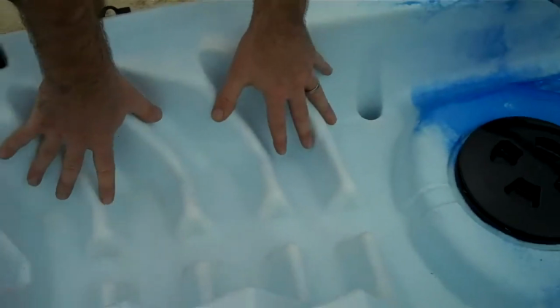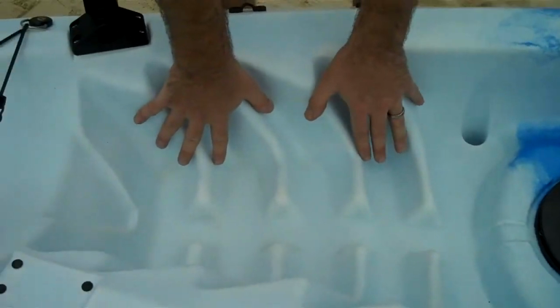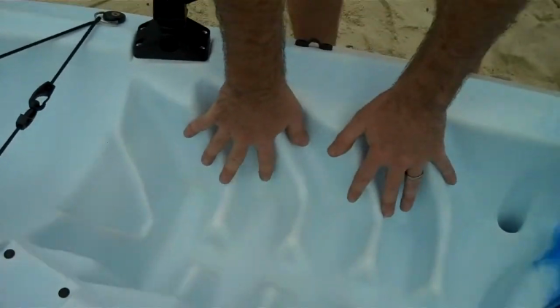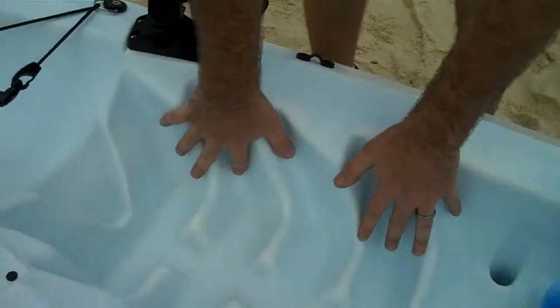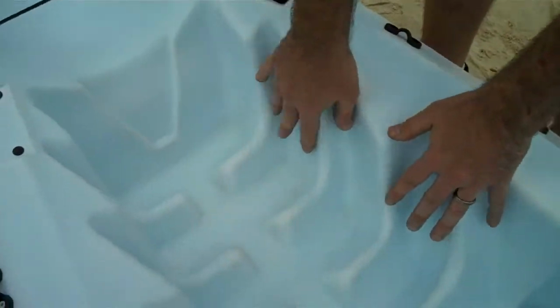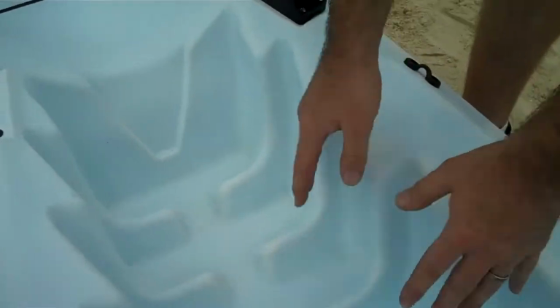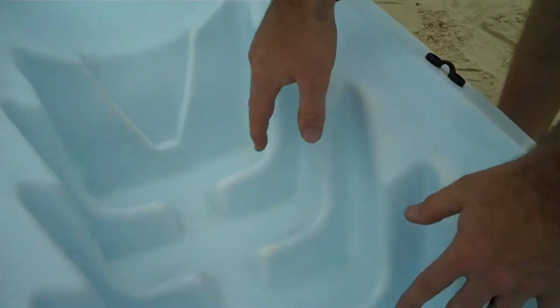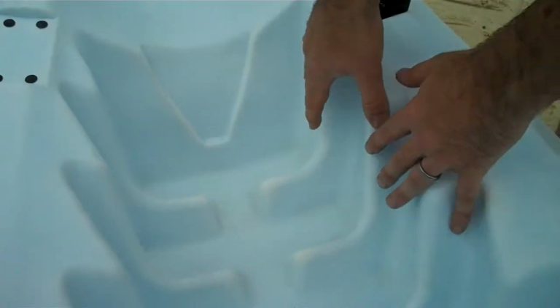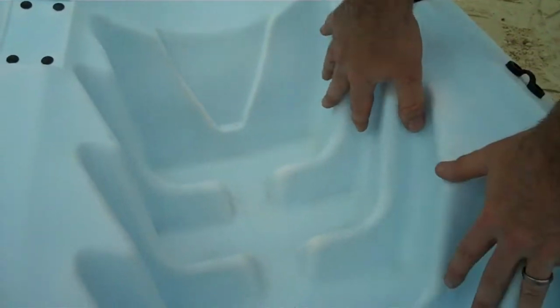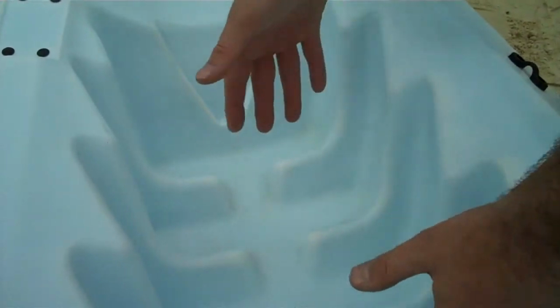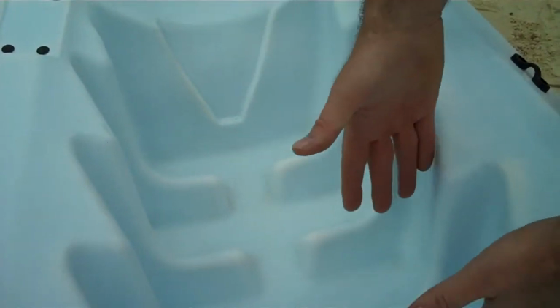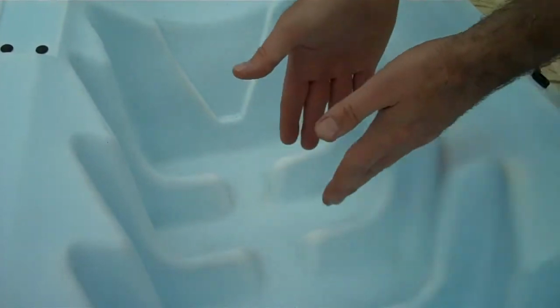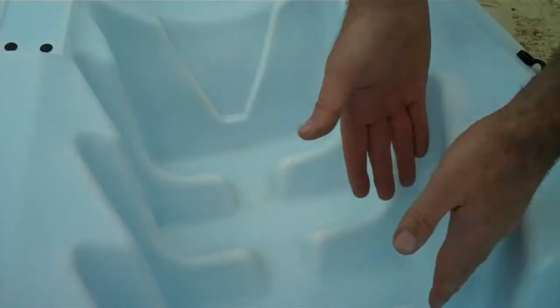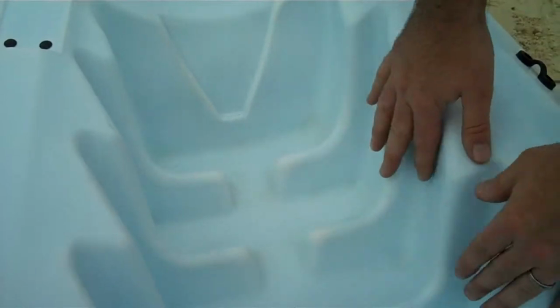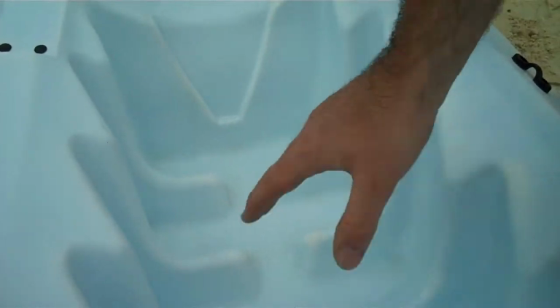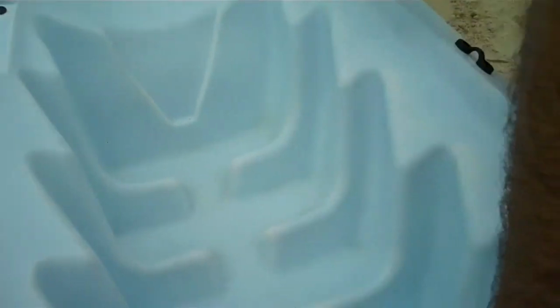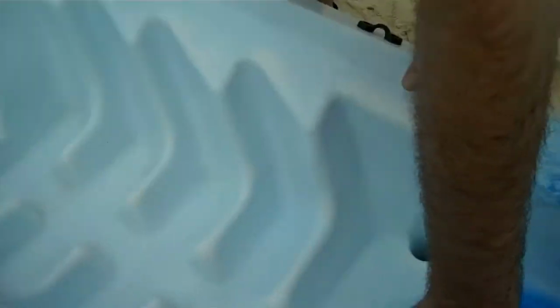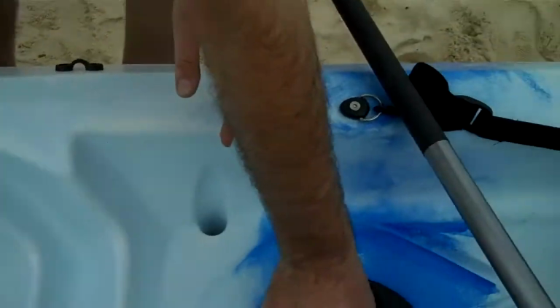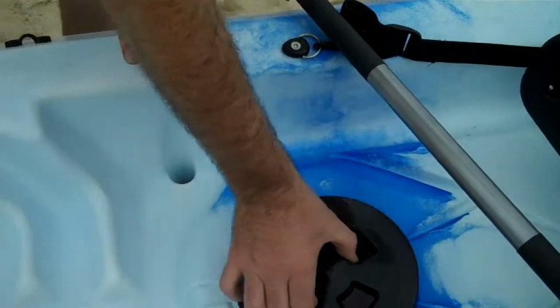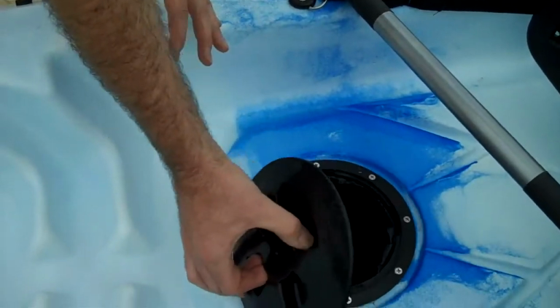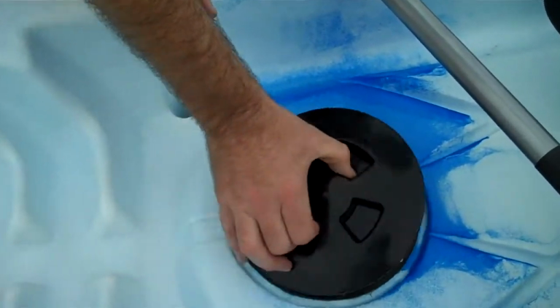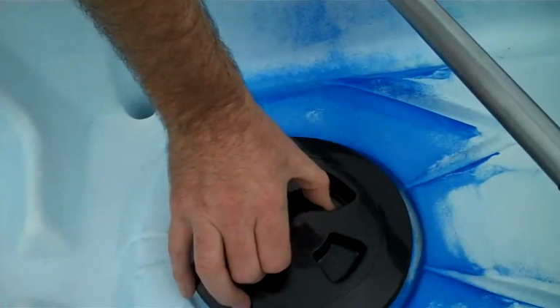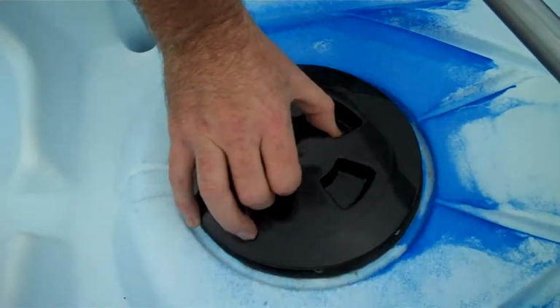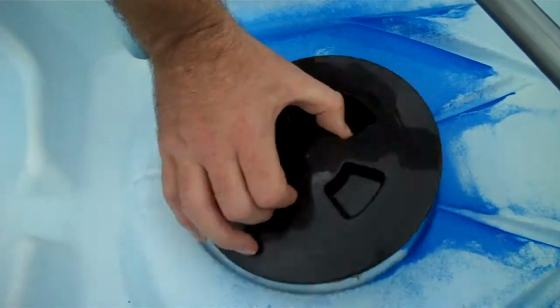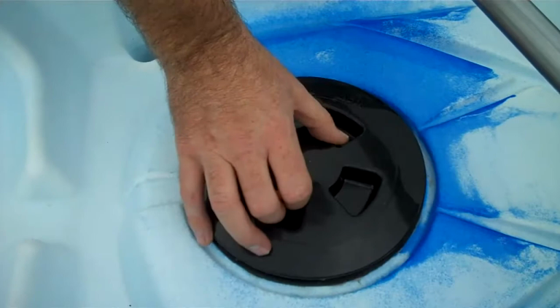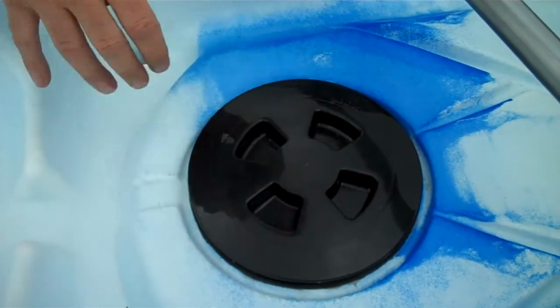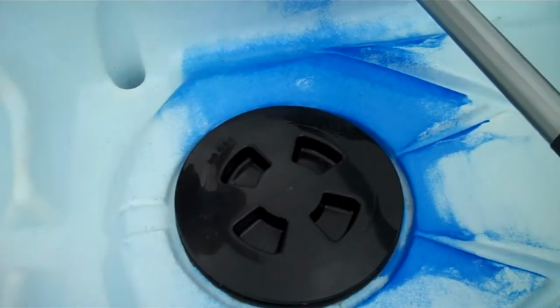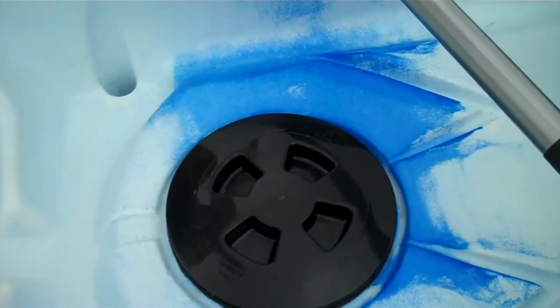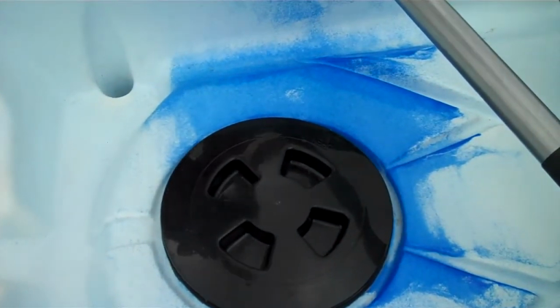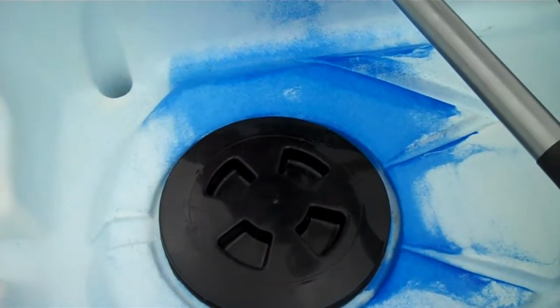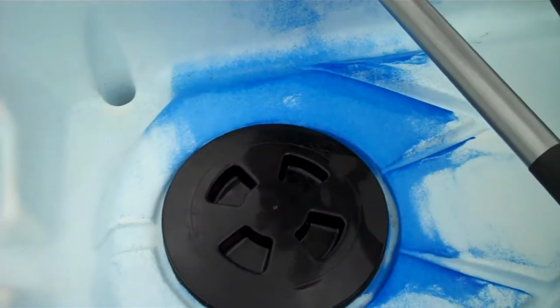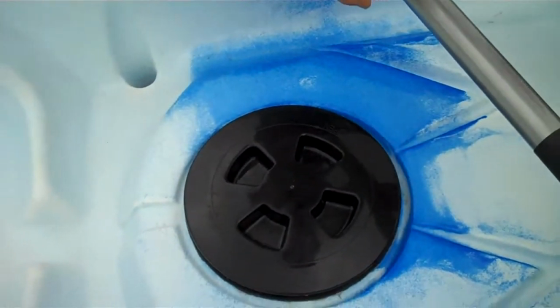This seating area here for your feet, so whether you're 6 foot tall or 3 foot 6 you'll get a nice position here for your feet. This is one of two hatches here so you can store some stuff away, which is a really good feature of this particular kayak.